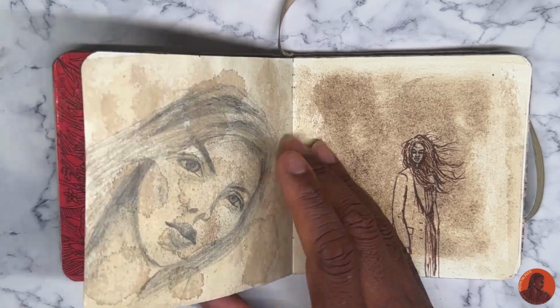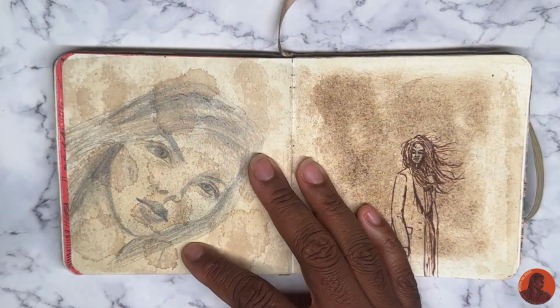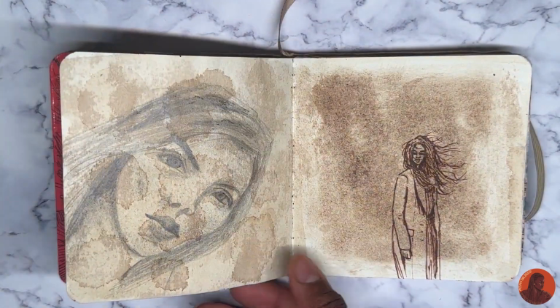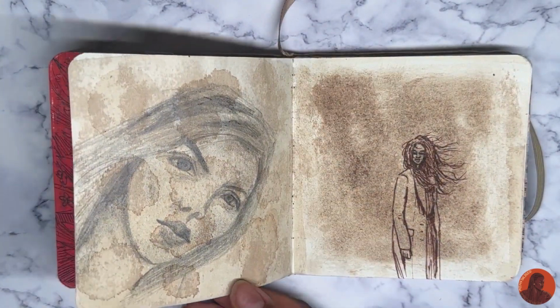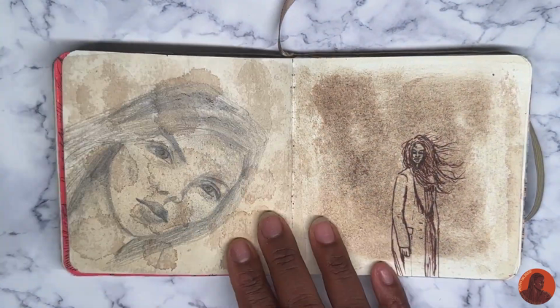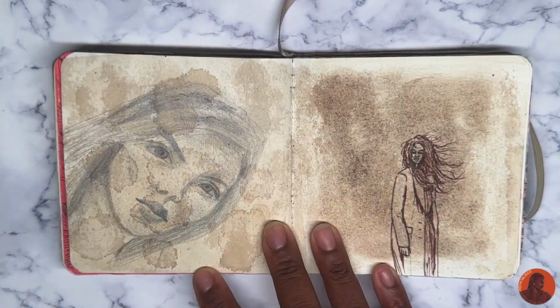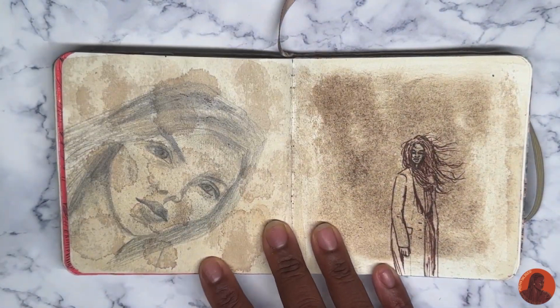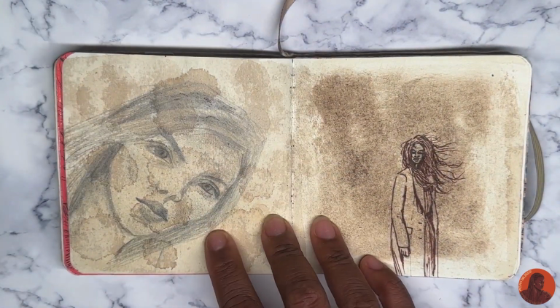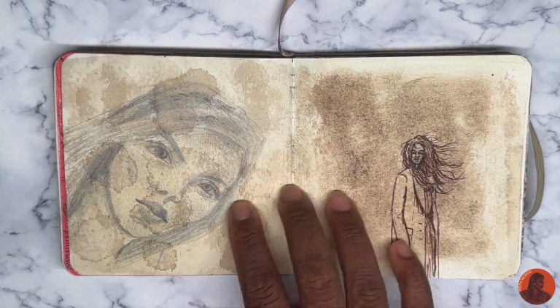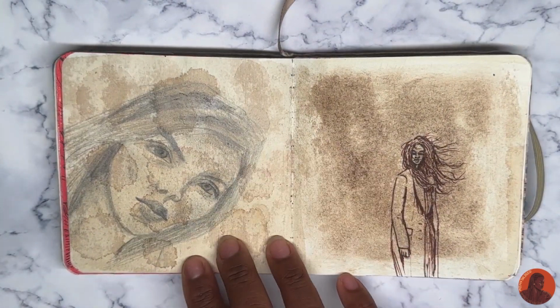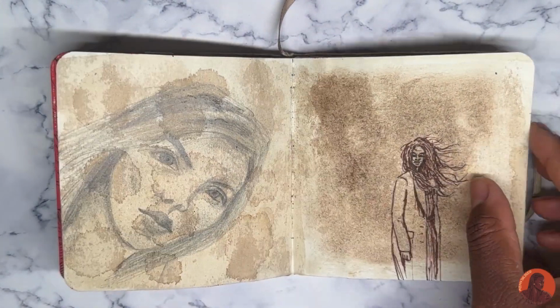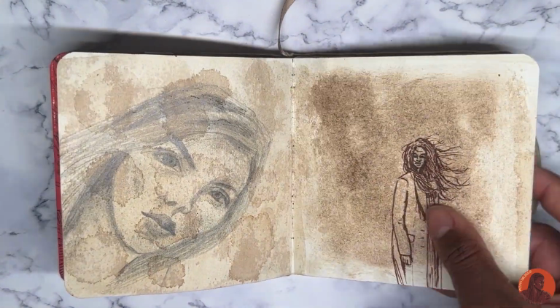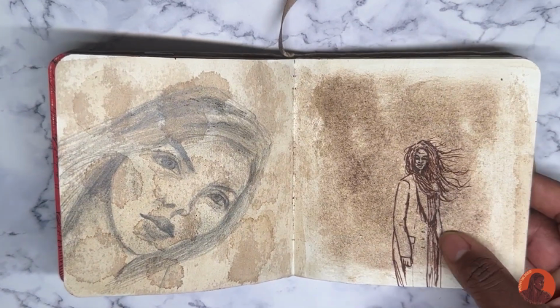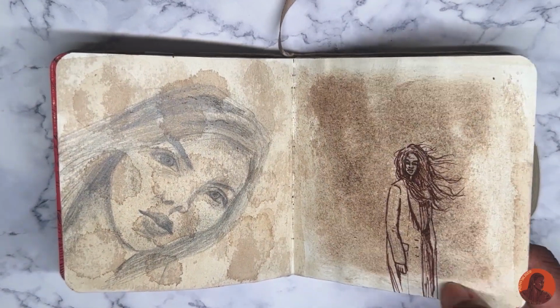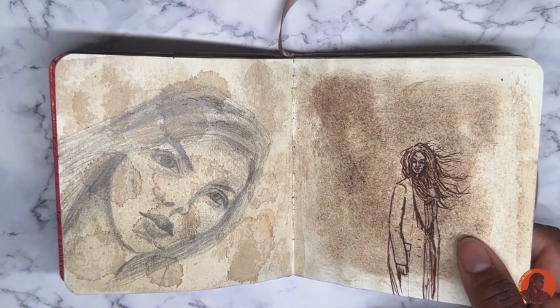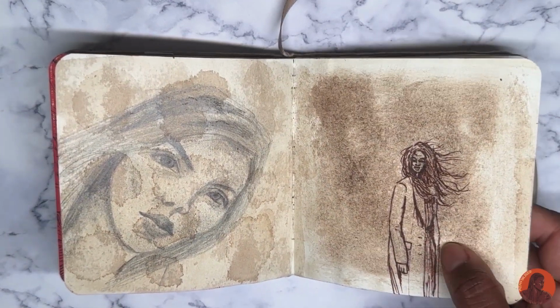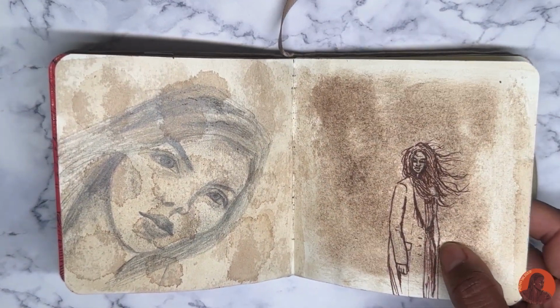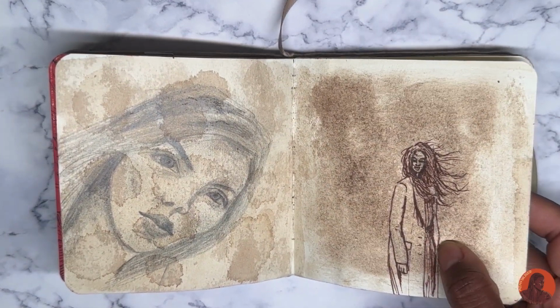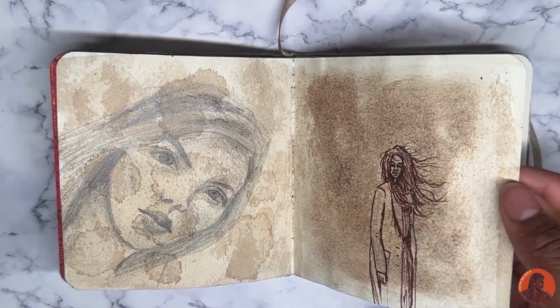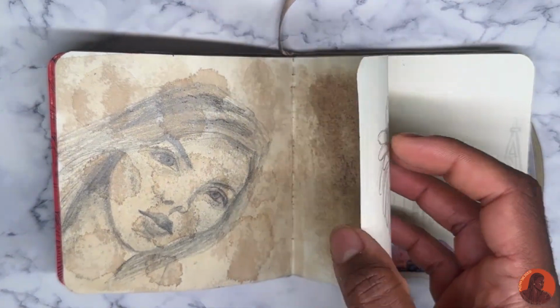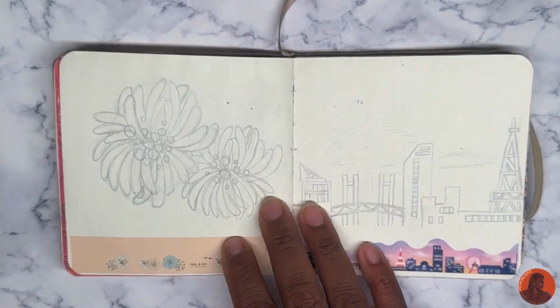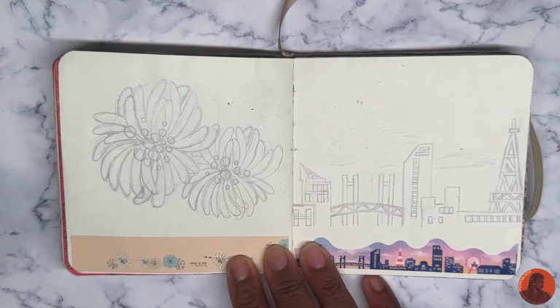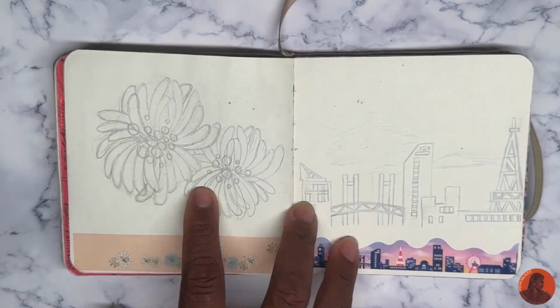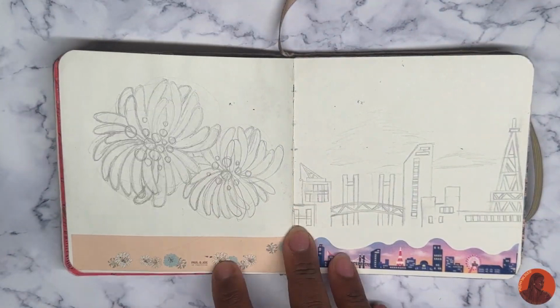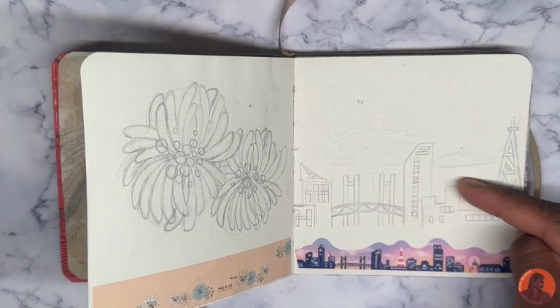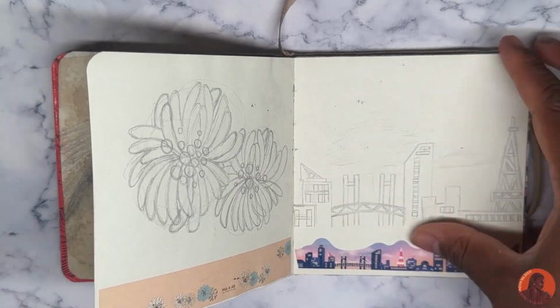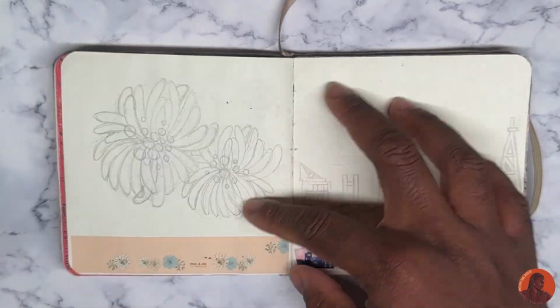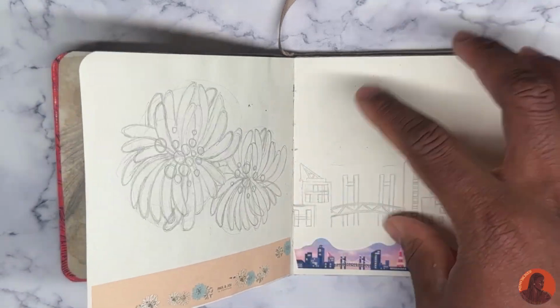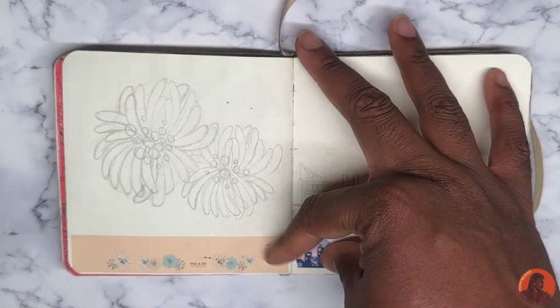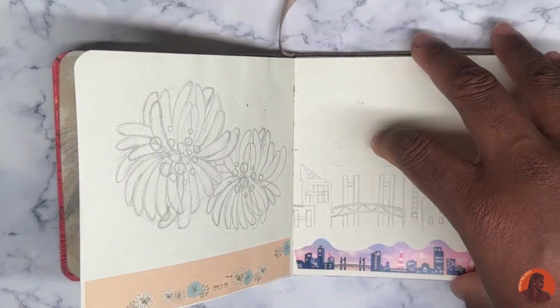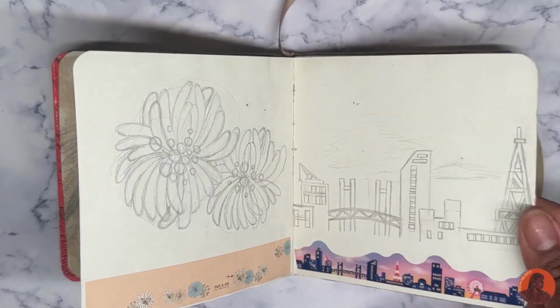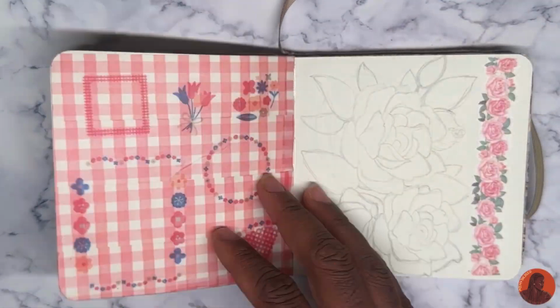This is actually coffee and graphite, and then coffee with fineliners. Another study of the tape — that's basically at the bottom.